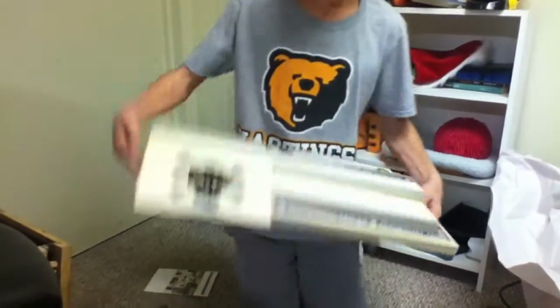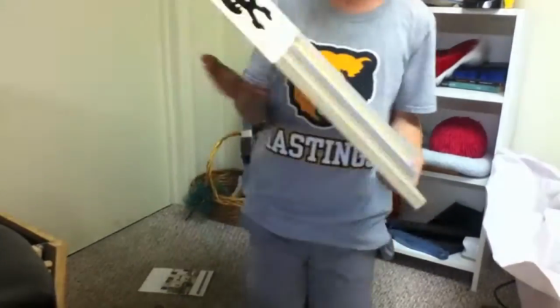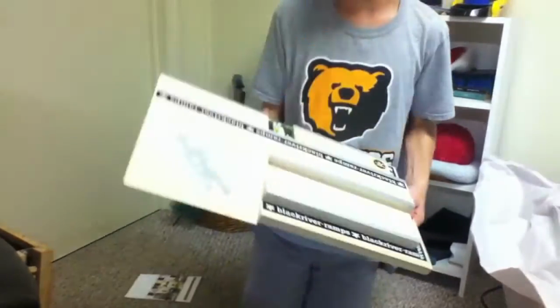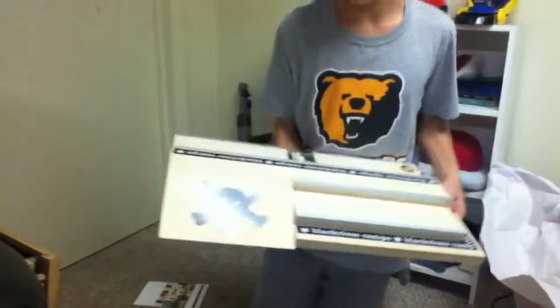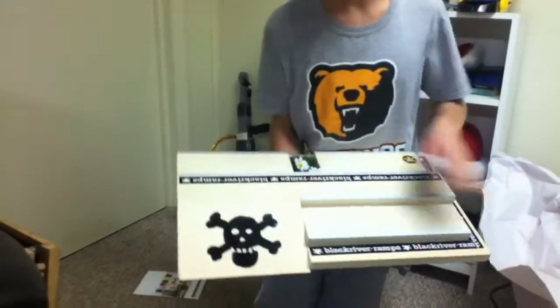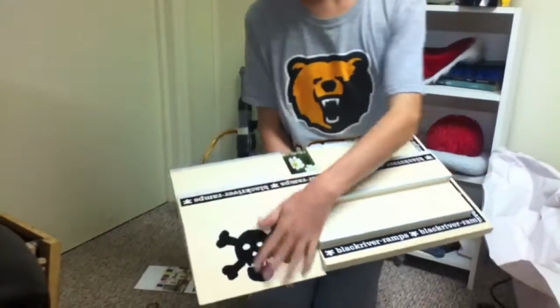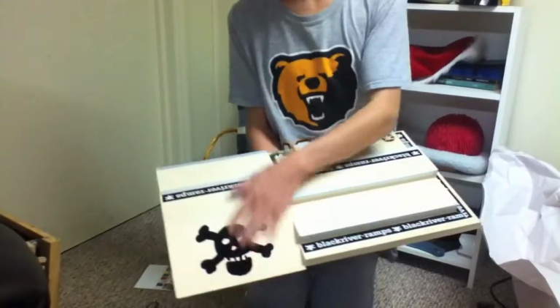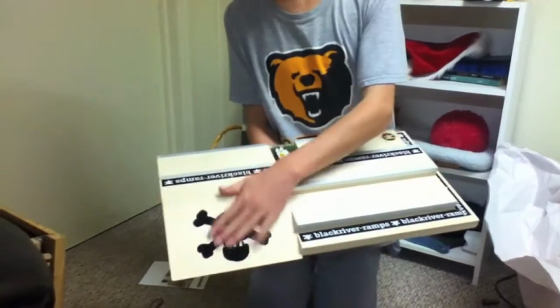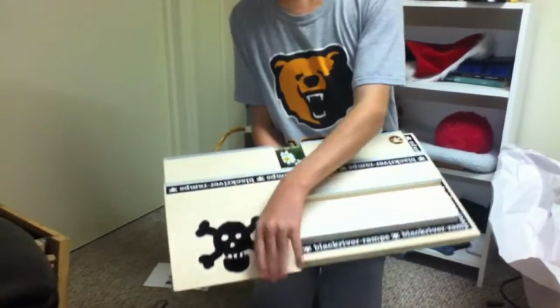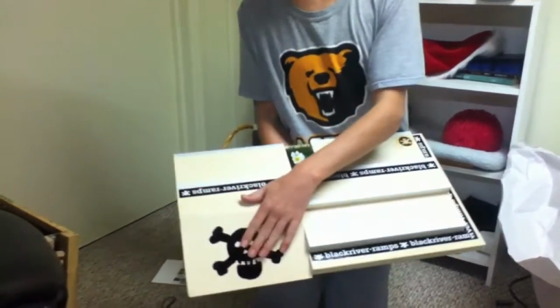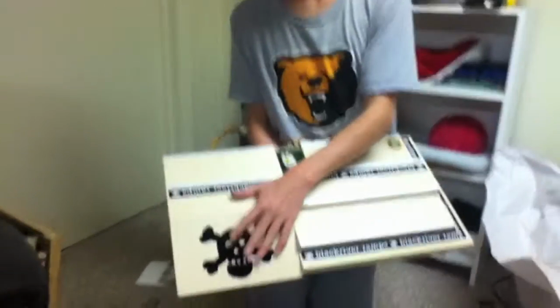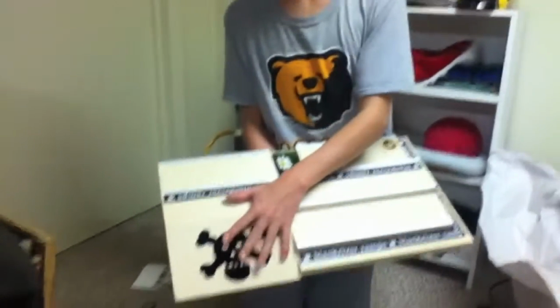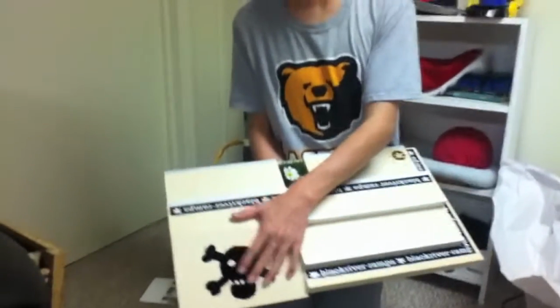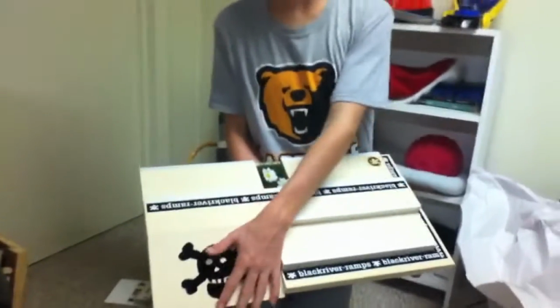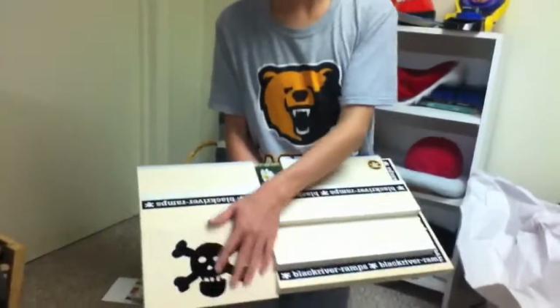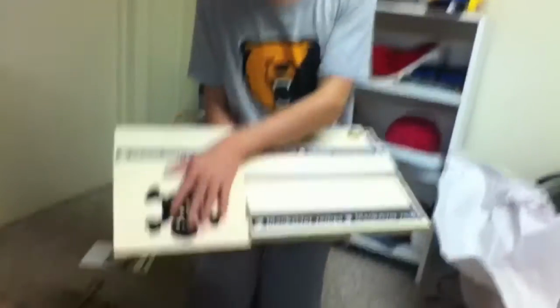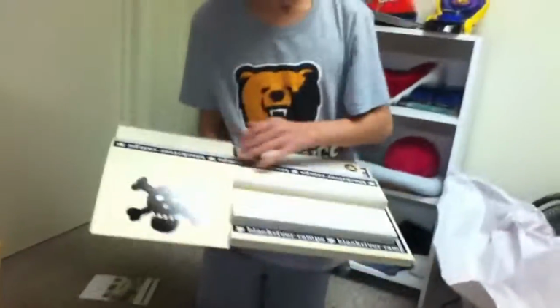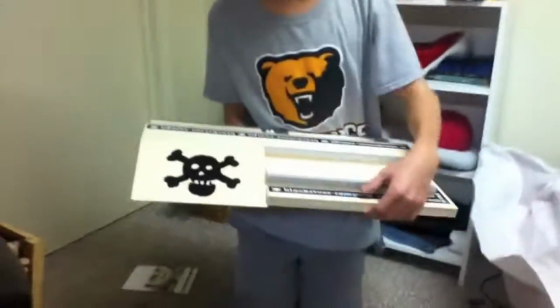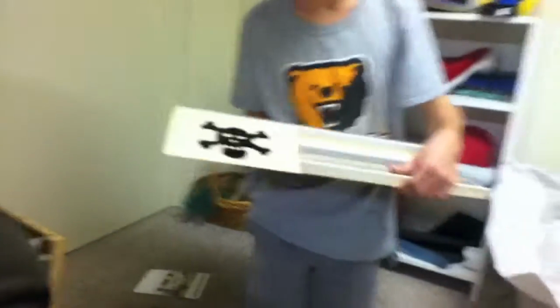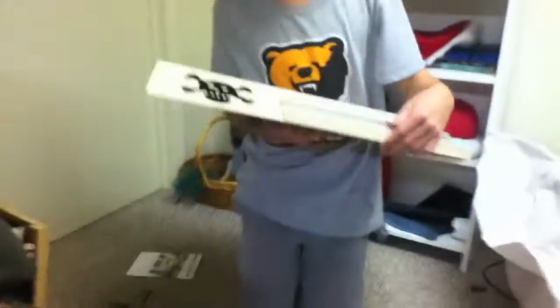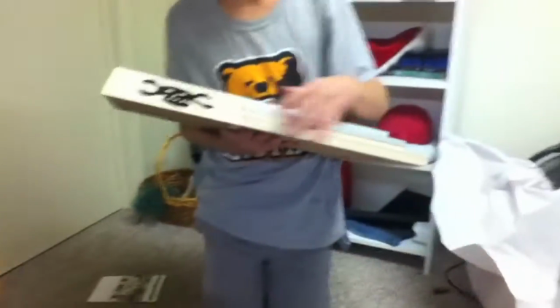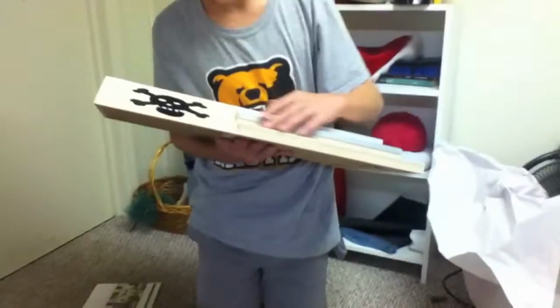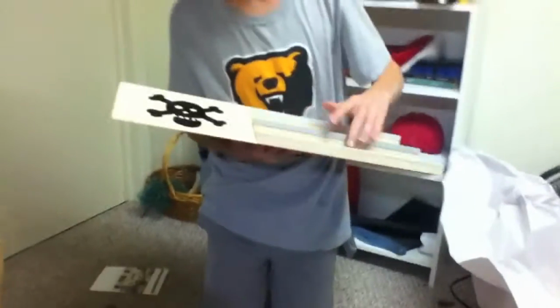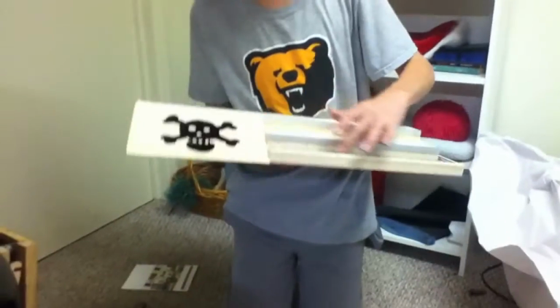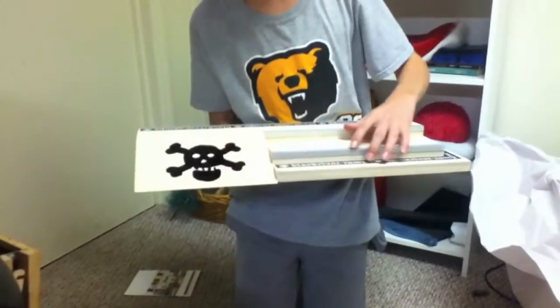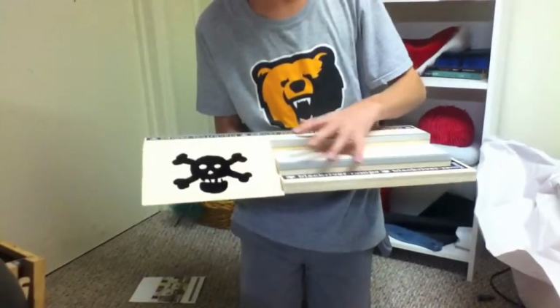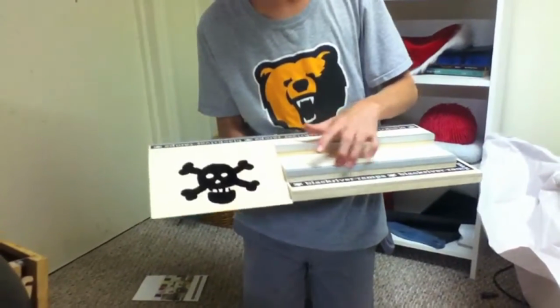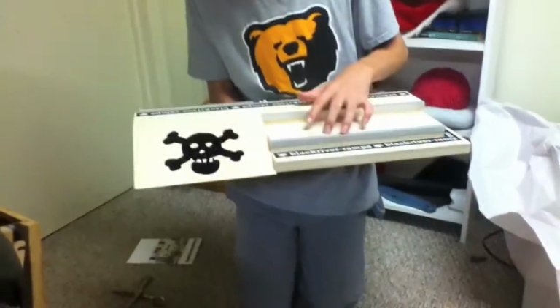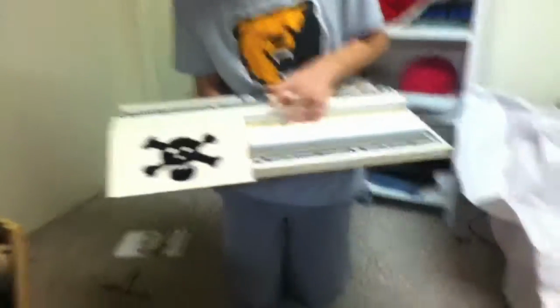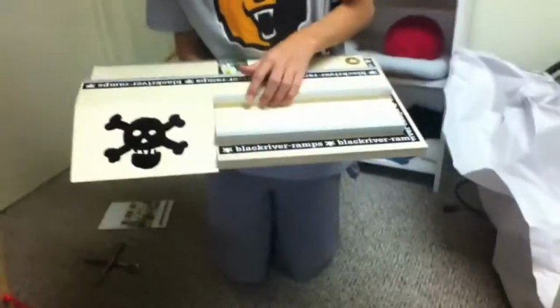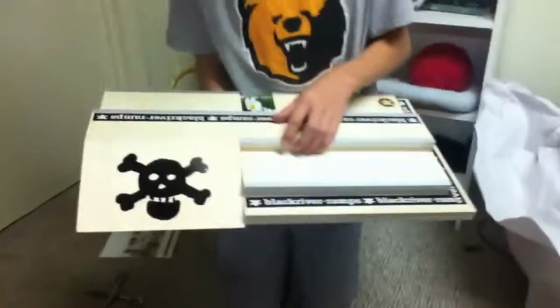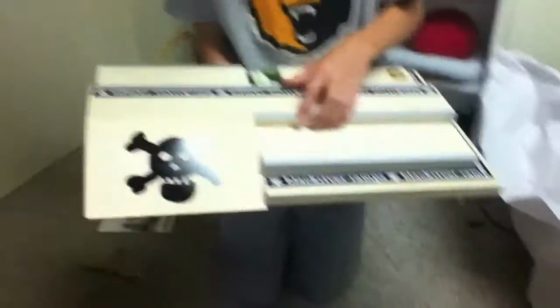It looks like there's a little kicker right here with the Black River skull. It's got a little mani pad right here, a ledge, and another ledge.